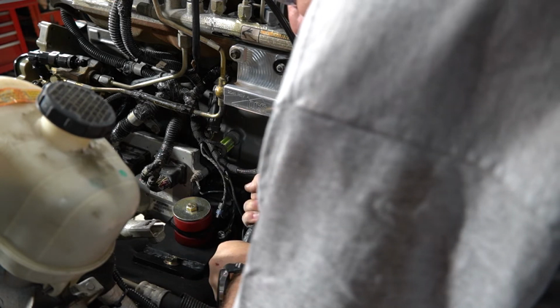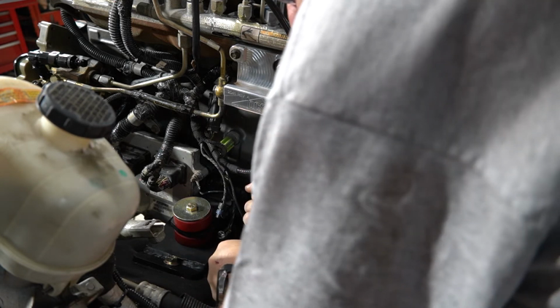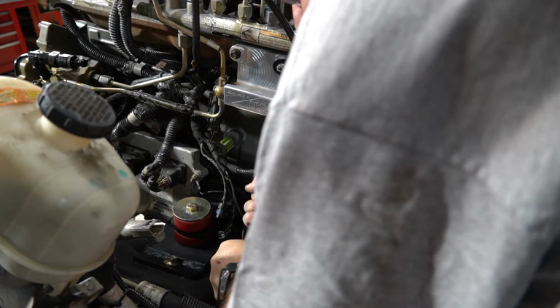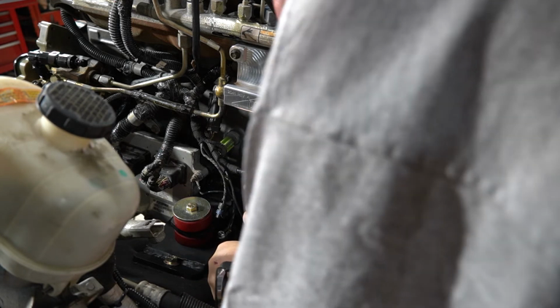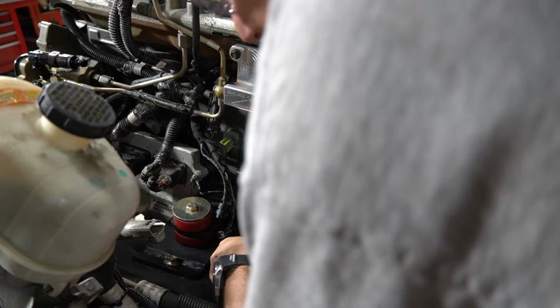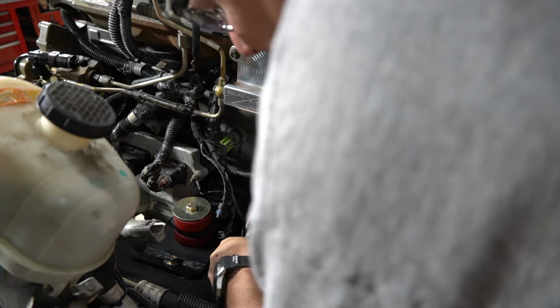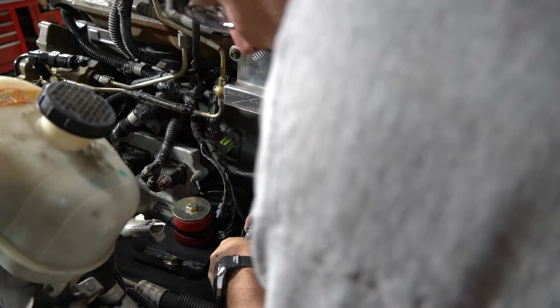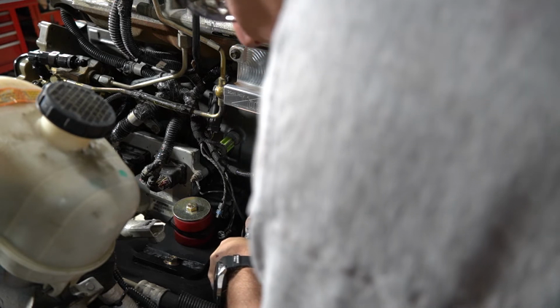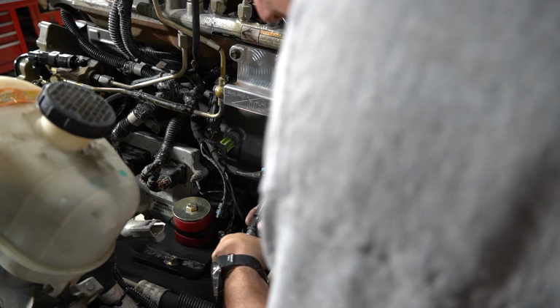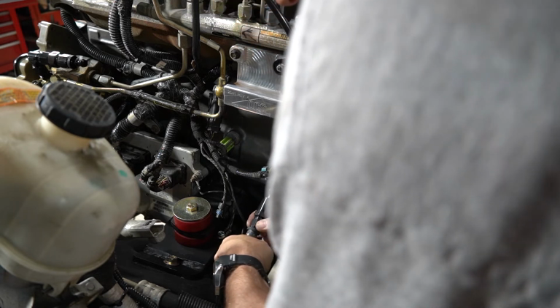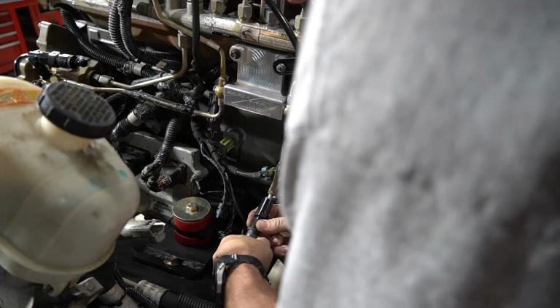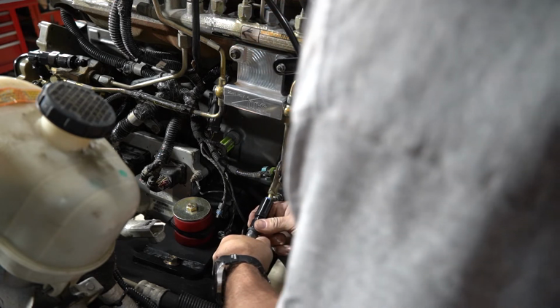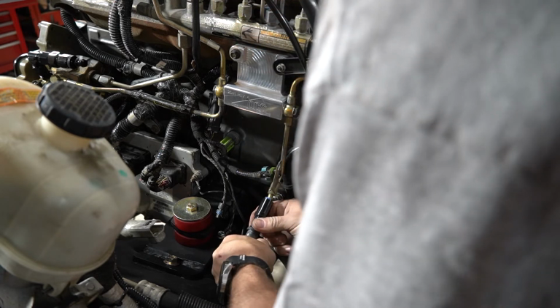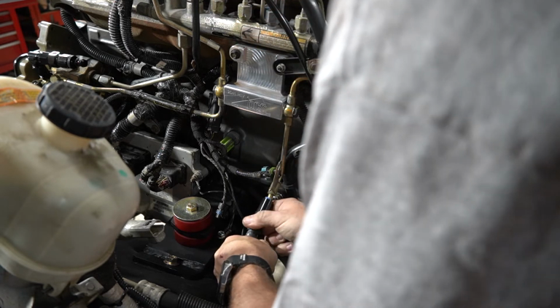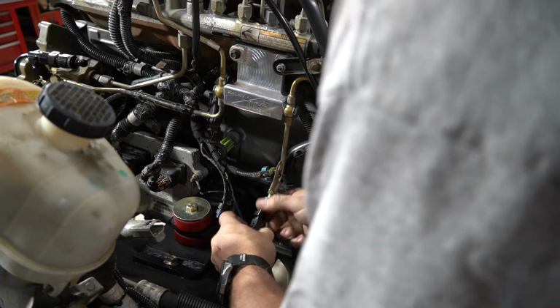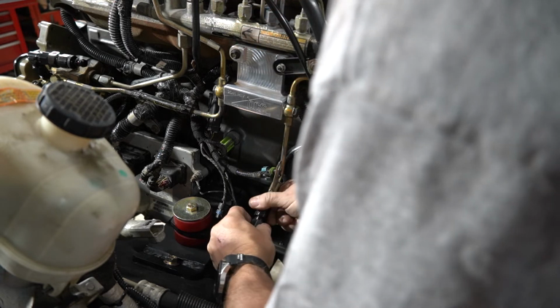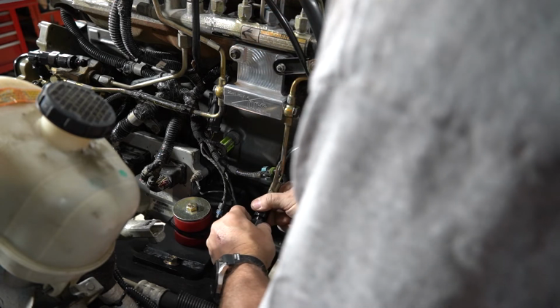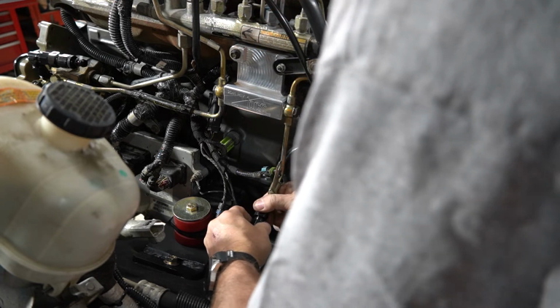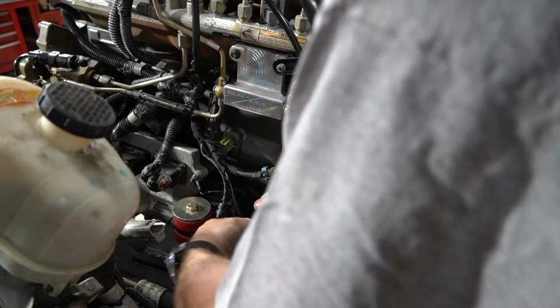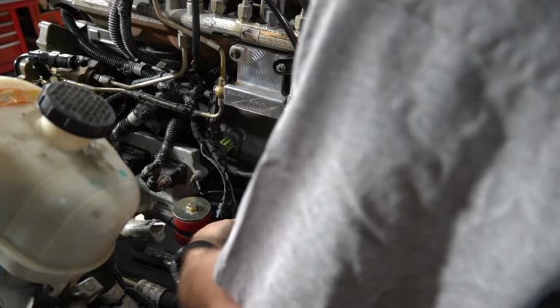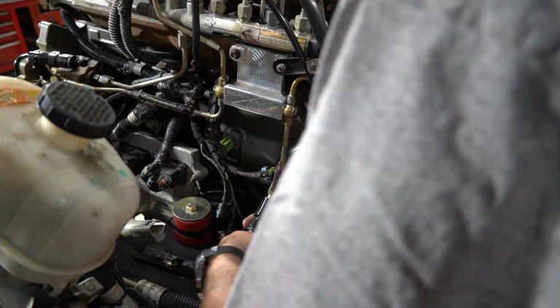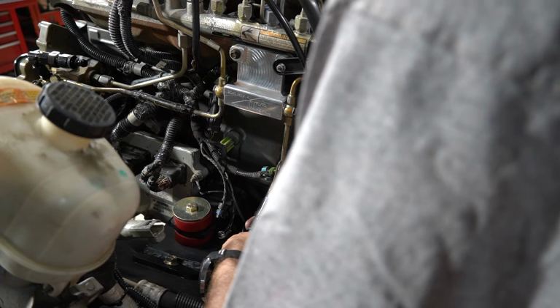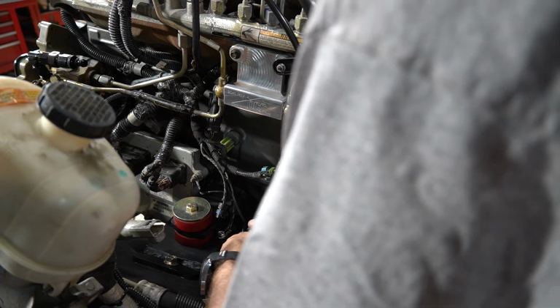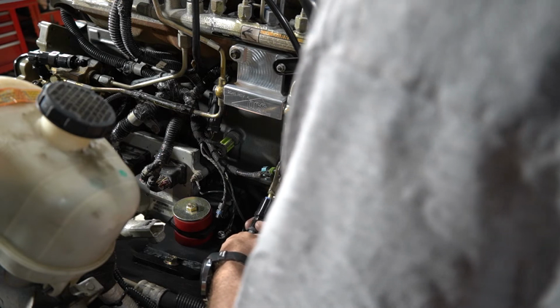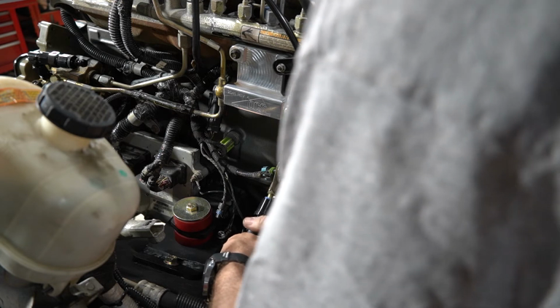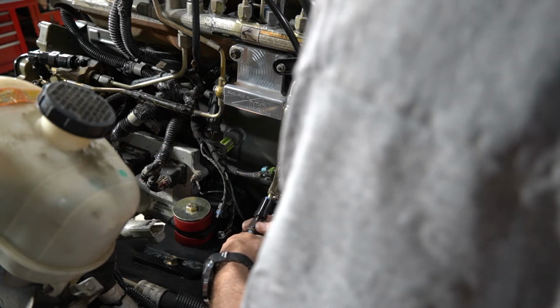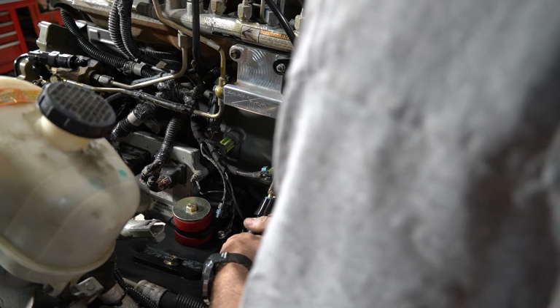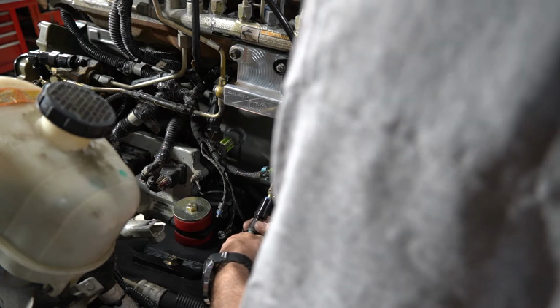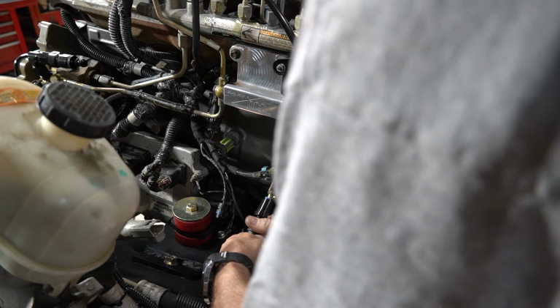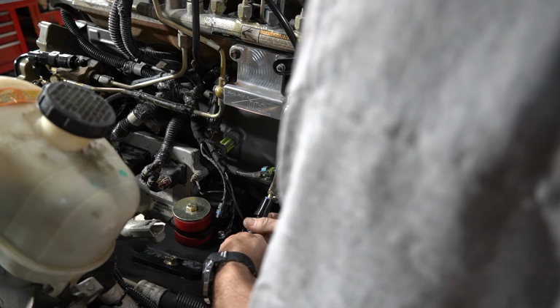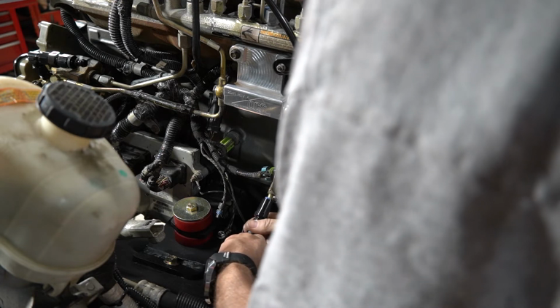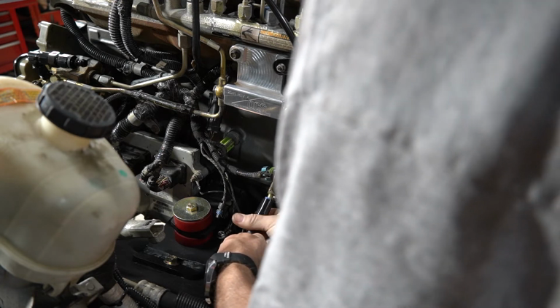I was never really sure about these push lock fittings and this push lock hose, but after I've used it now, it is absolutely magnificent and a joy to use.